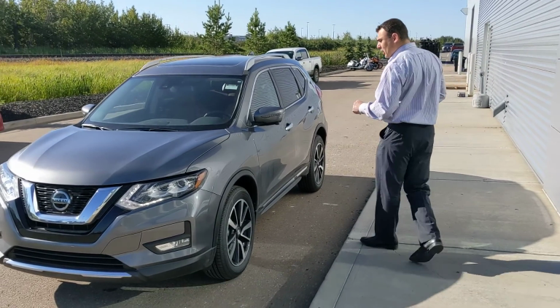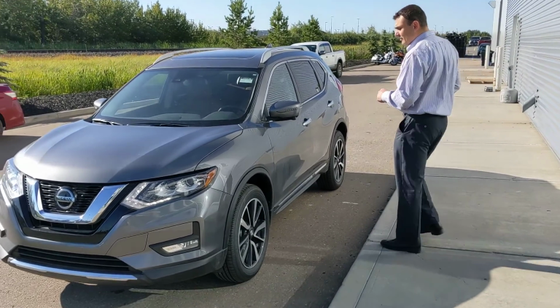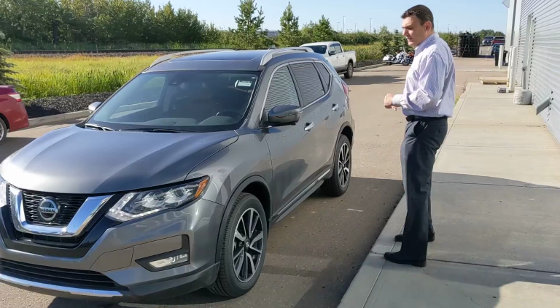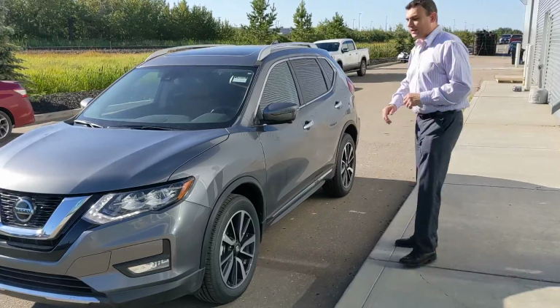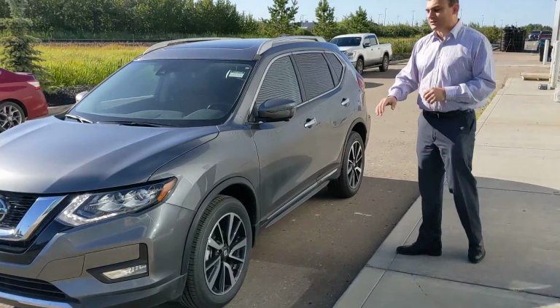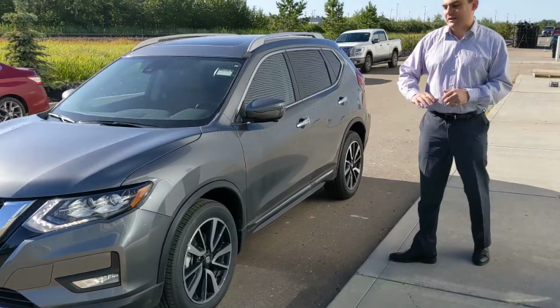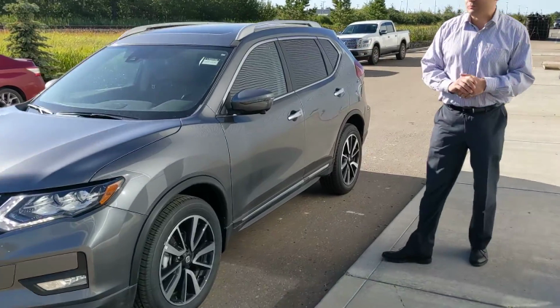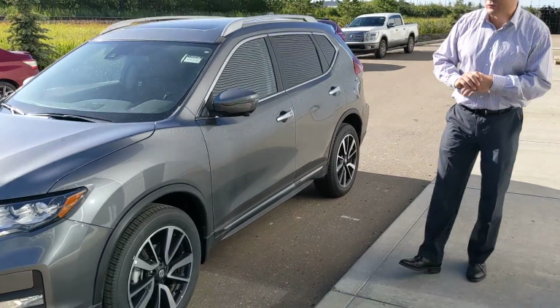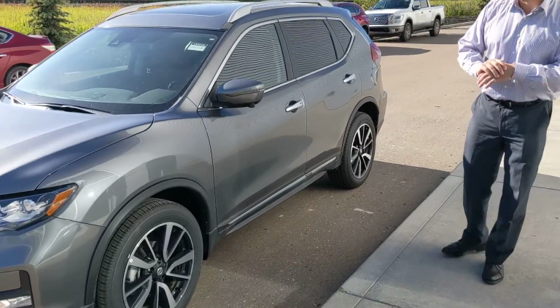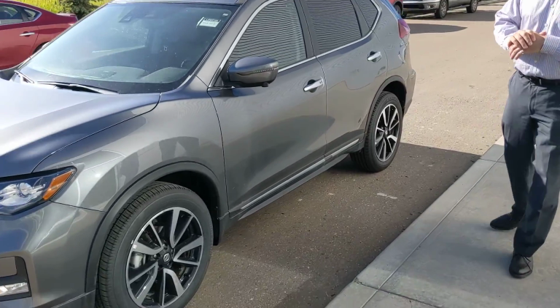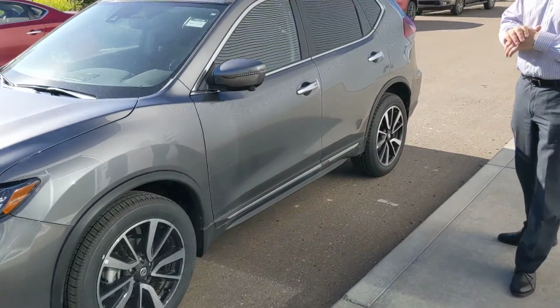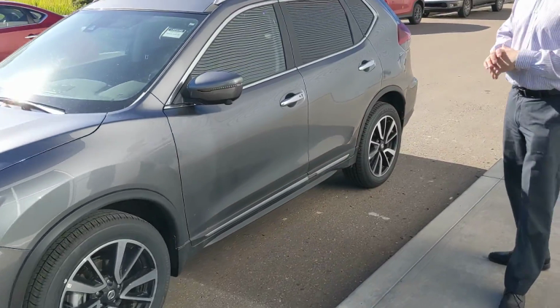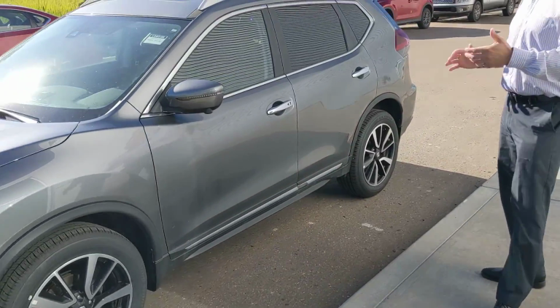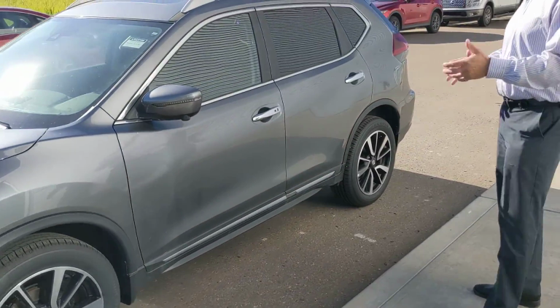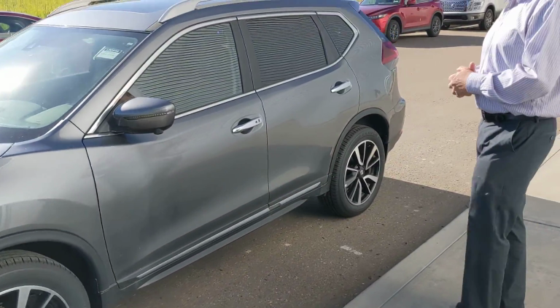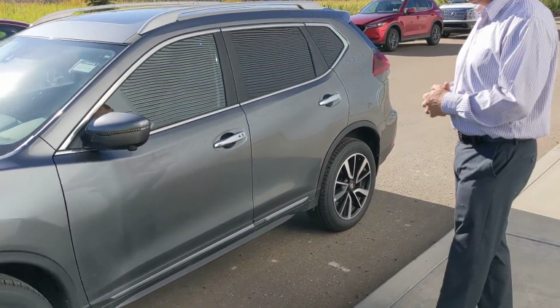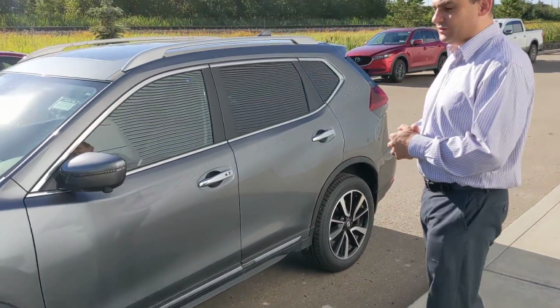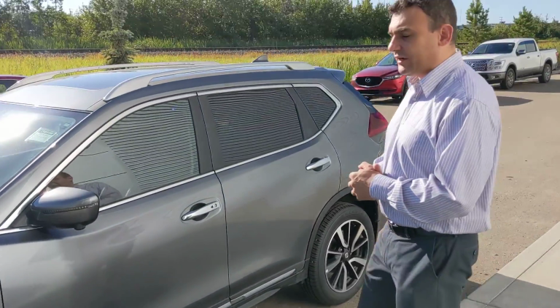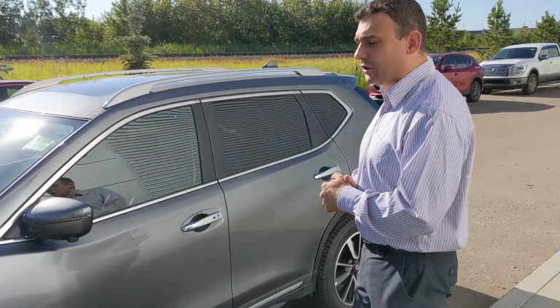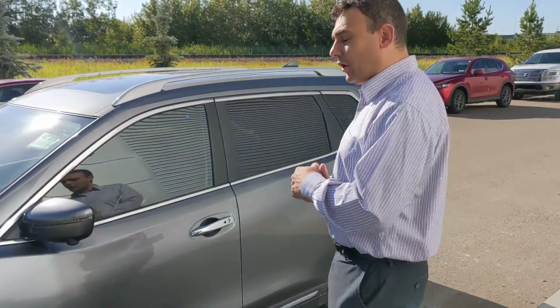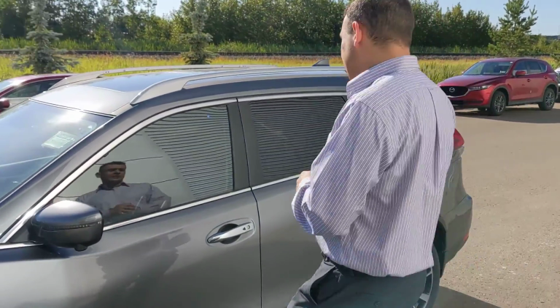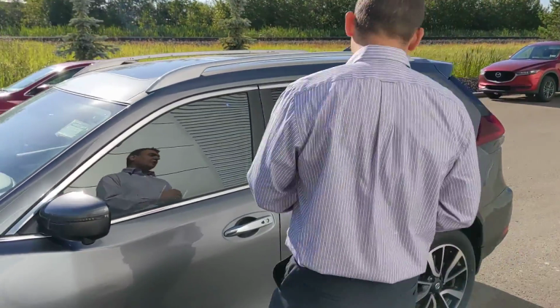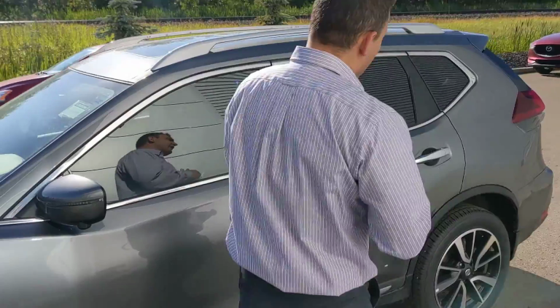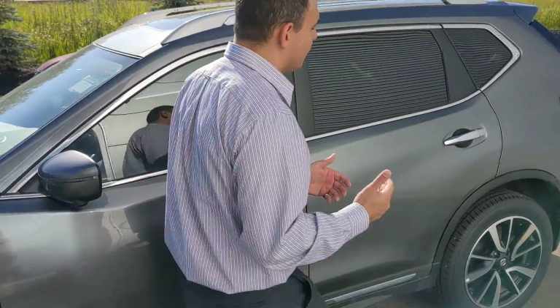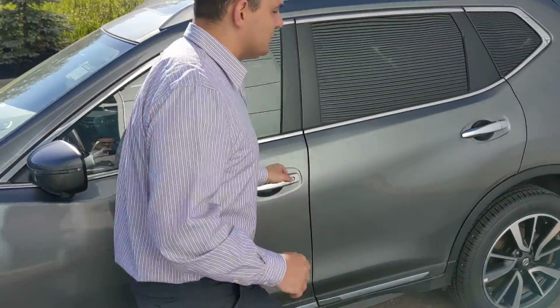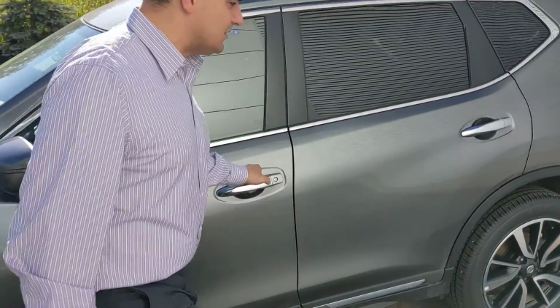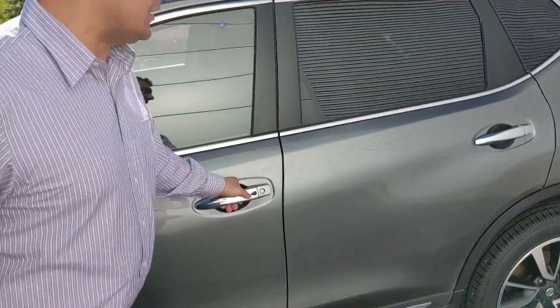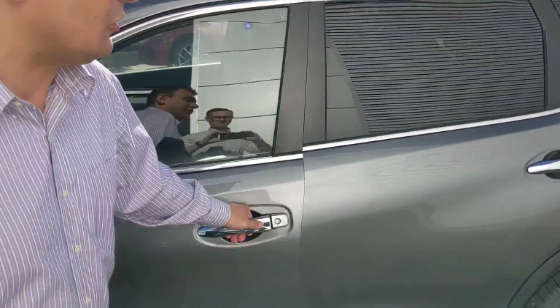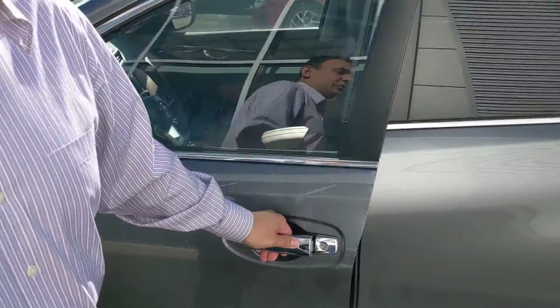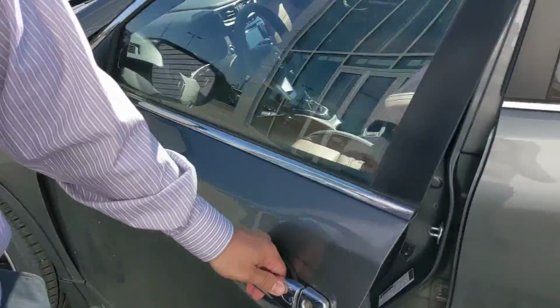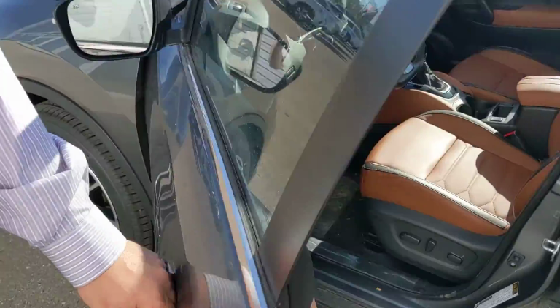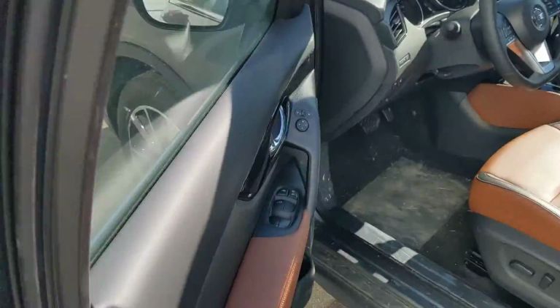On the side here, the SL is going to have these beautiful 19-inch alloy wheels with premium all-season tires already installed, and of course Nissan's intelligent all-wheel drive system.